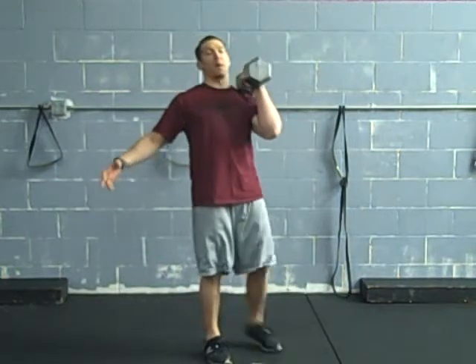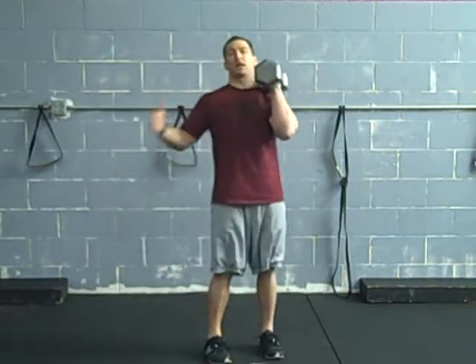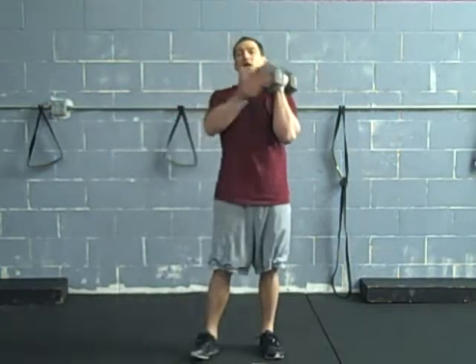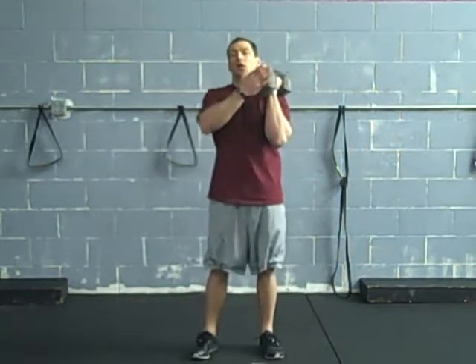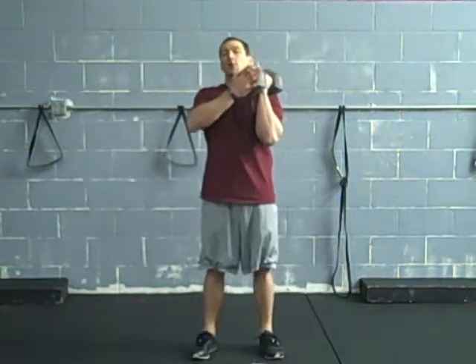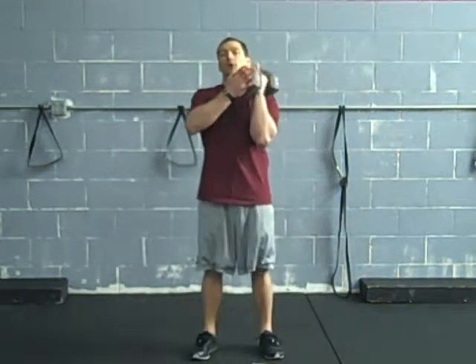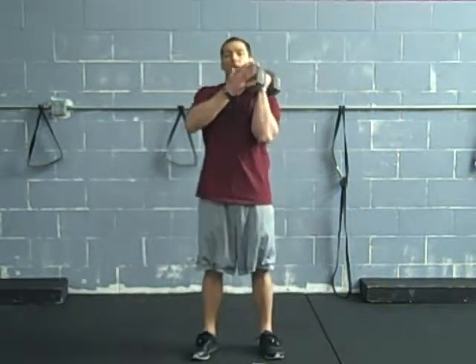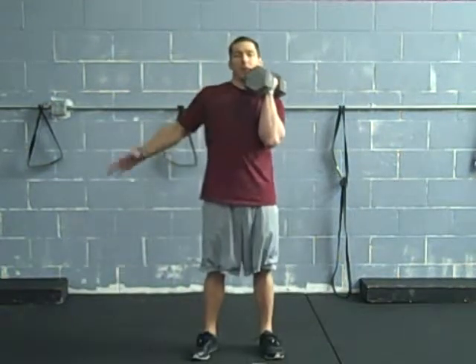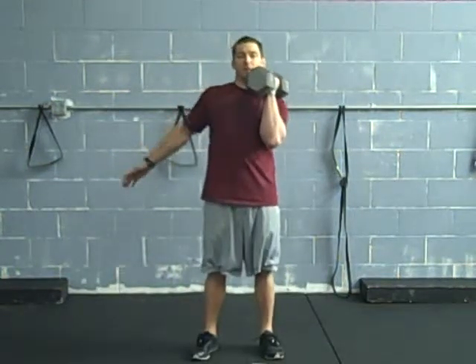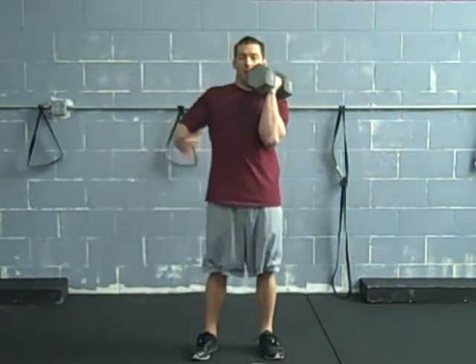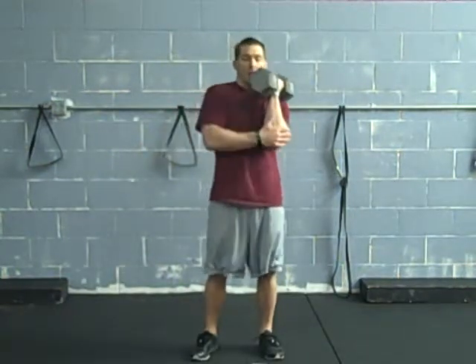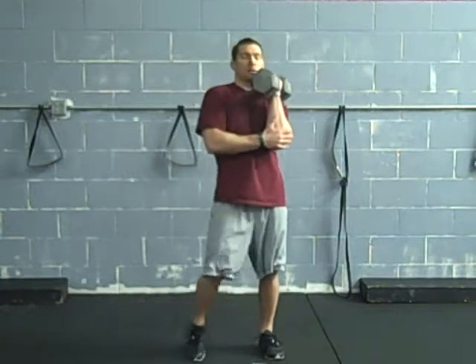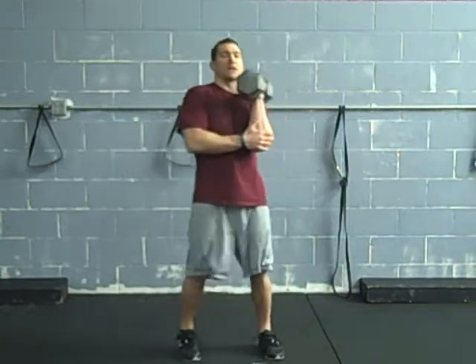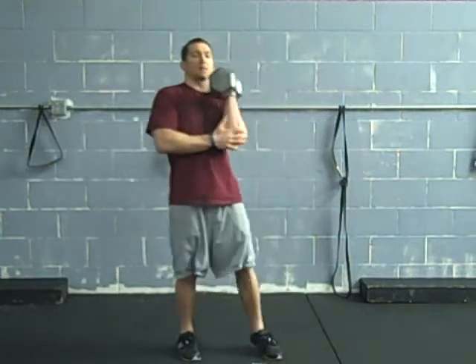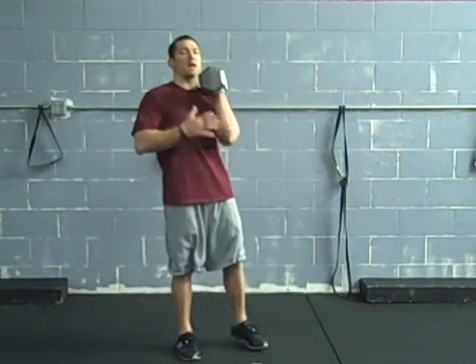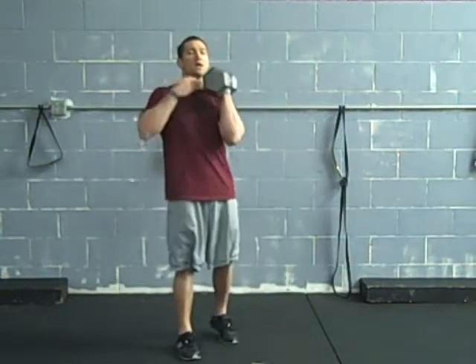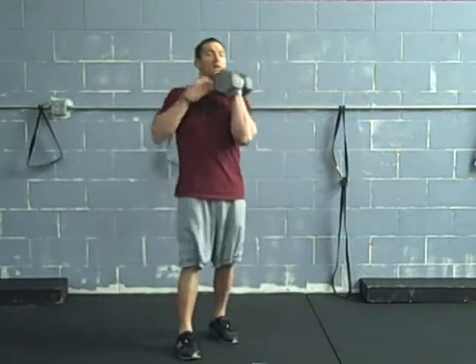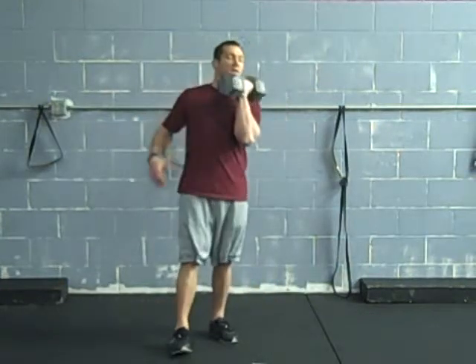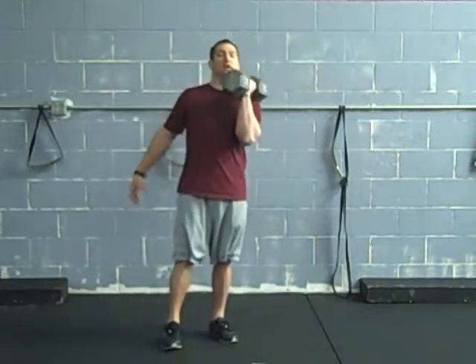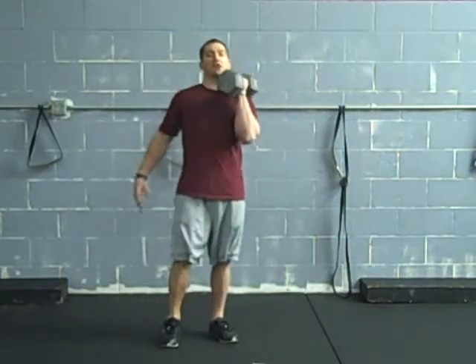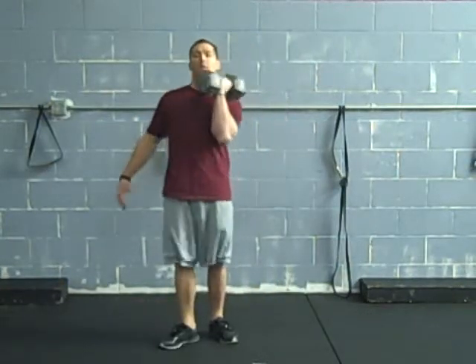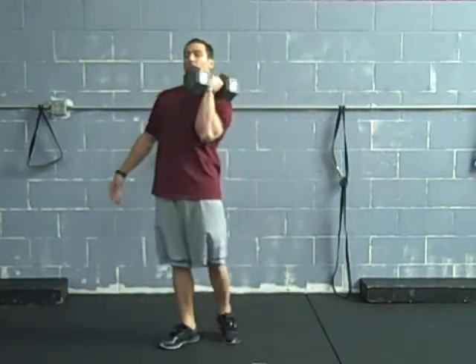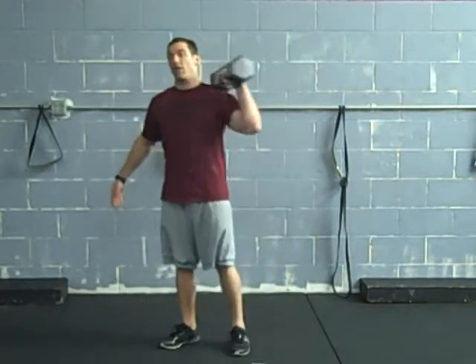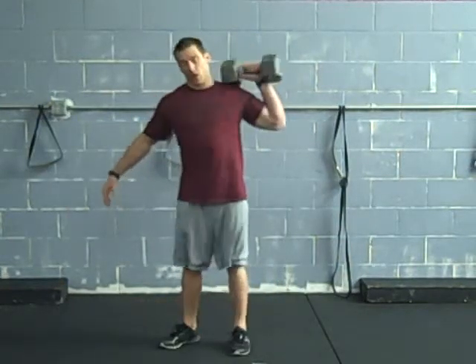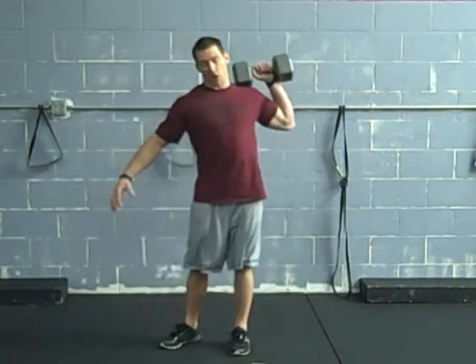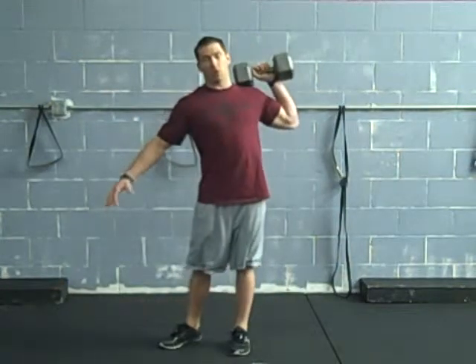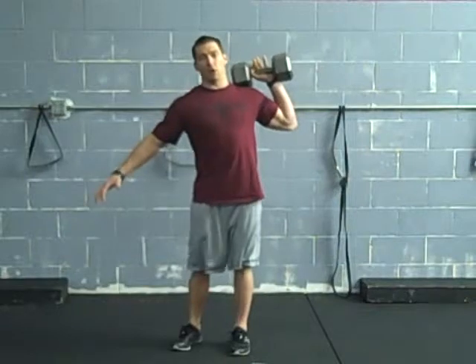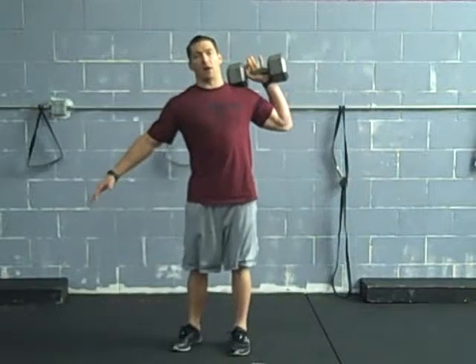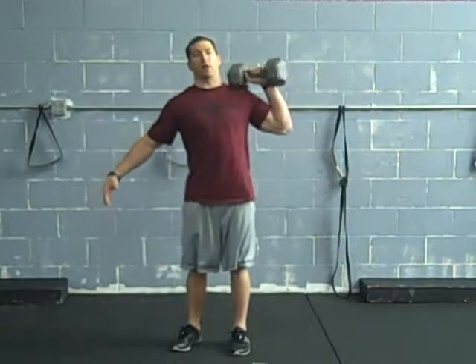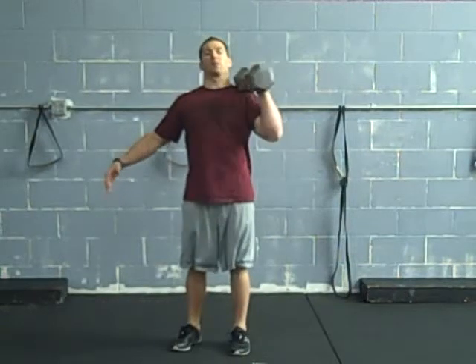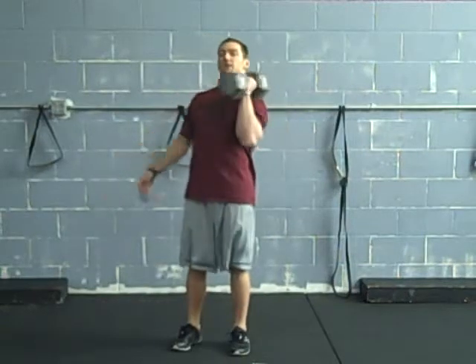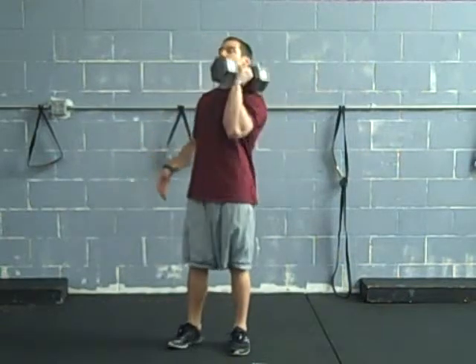The basic movement is going to be the rack position here. Elbows in tight to the body, fists near the chin. Where we don't want to be is out here with elbows flared. Stay nice and tight.